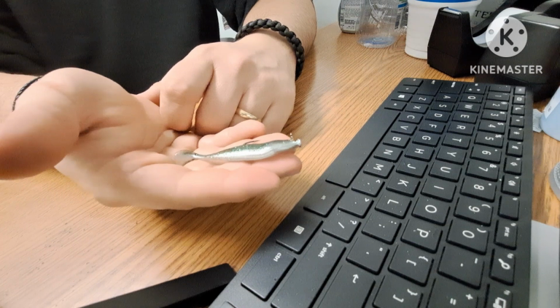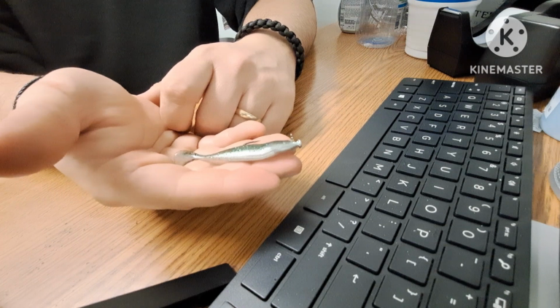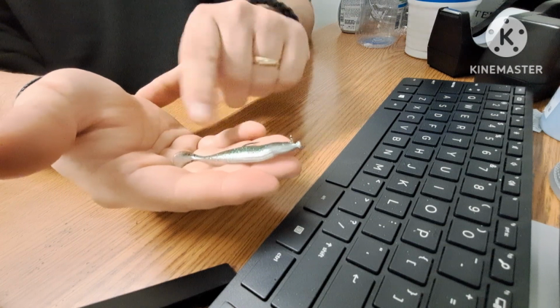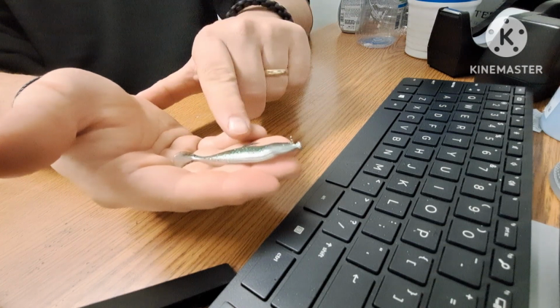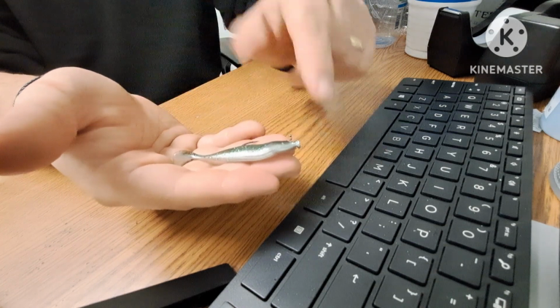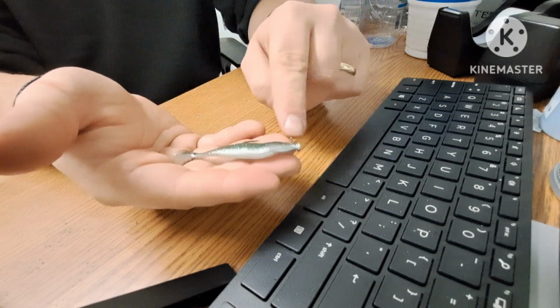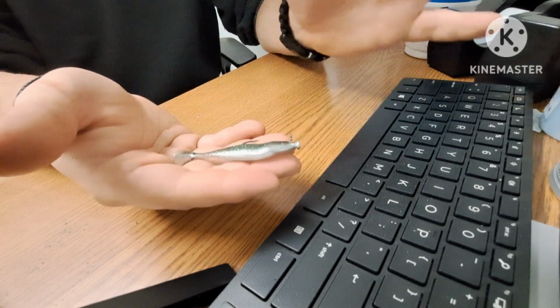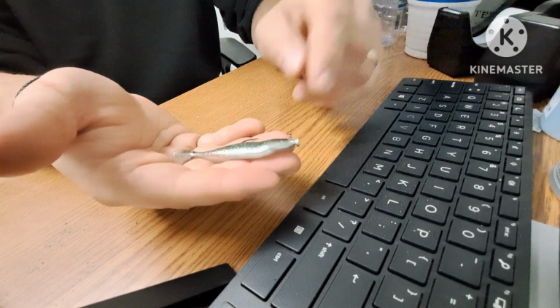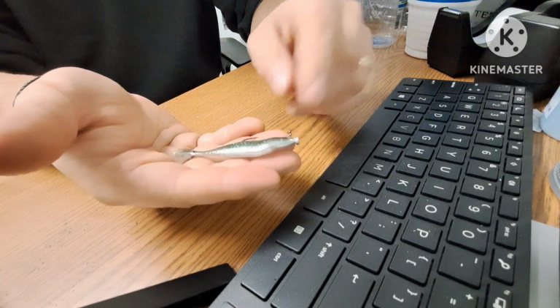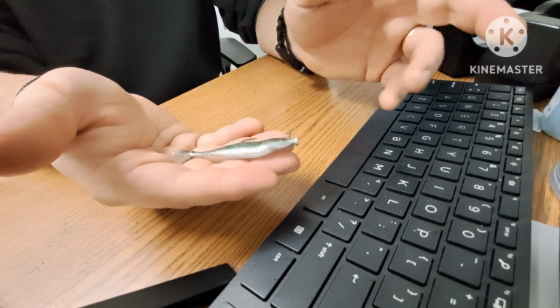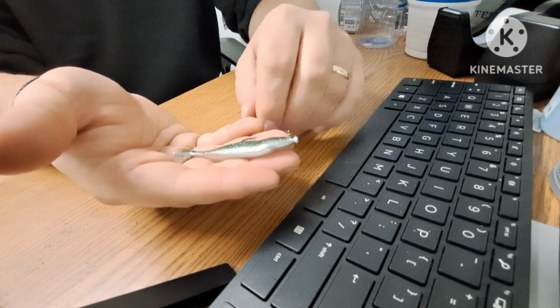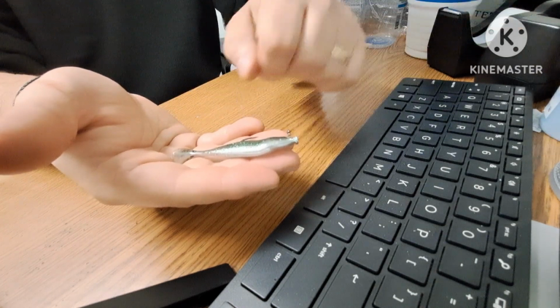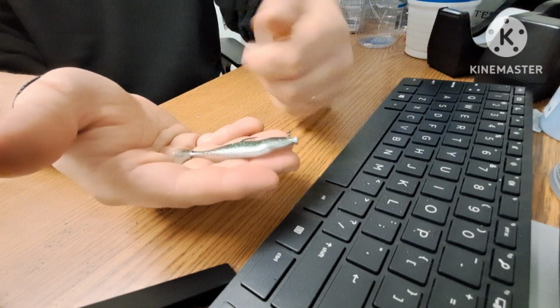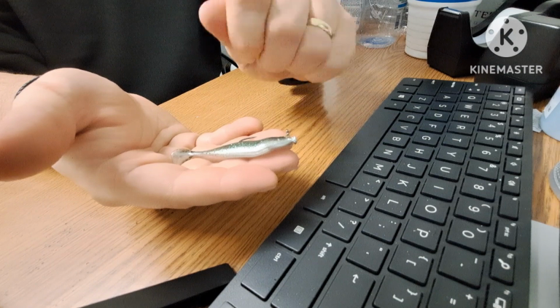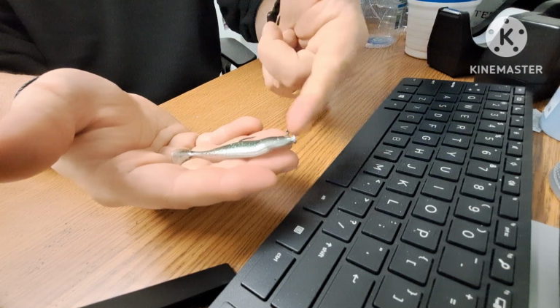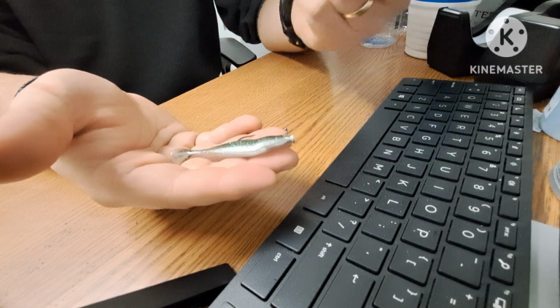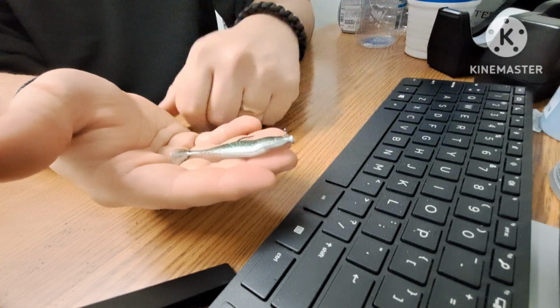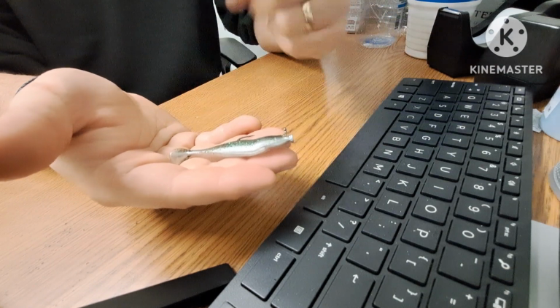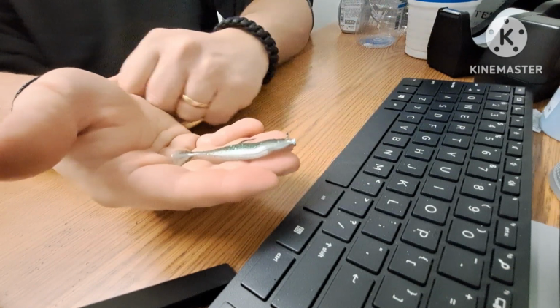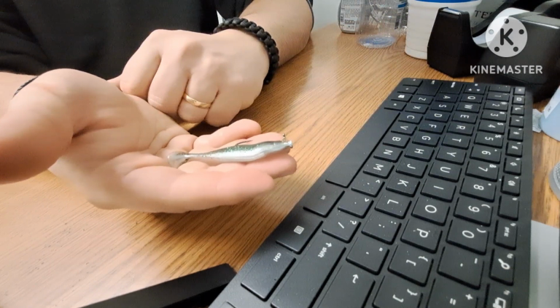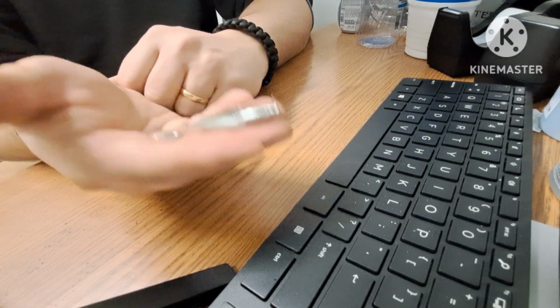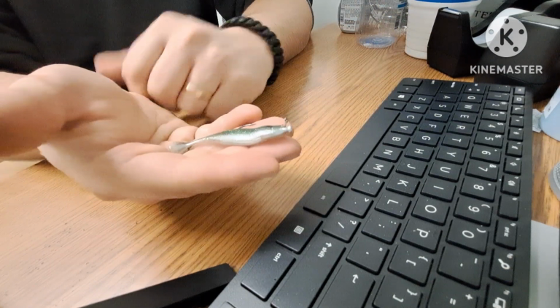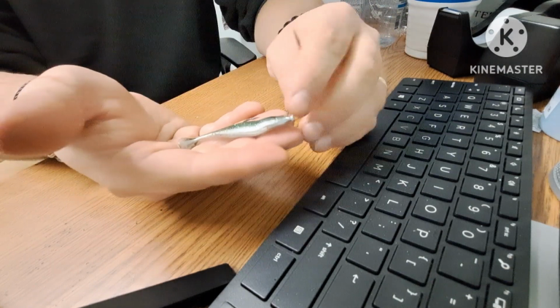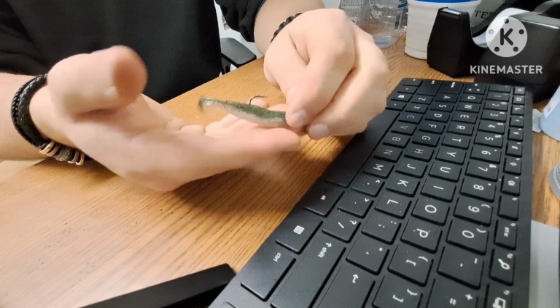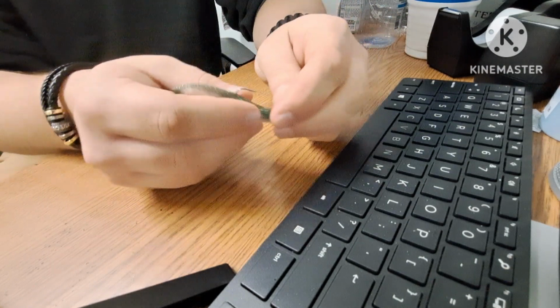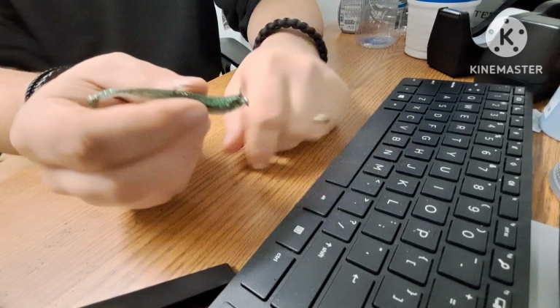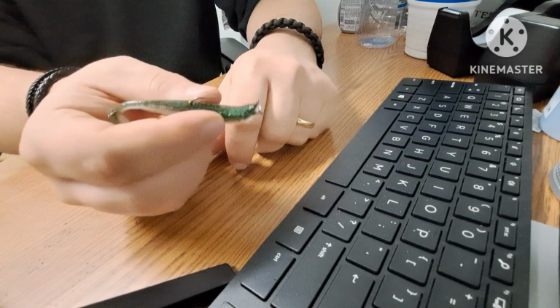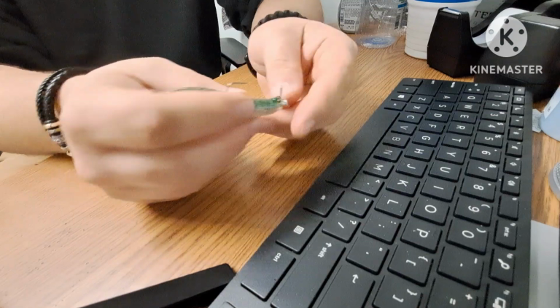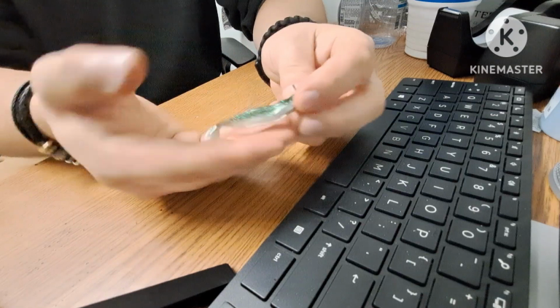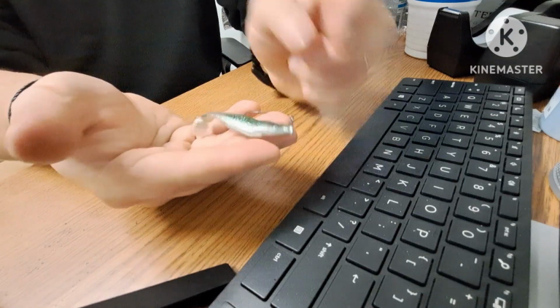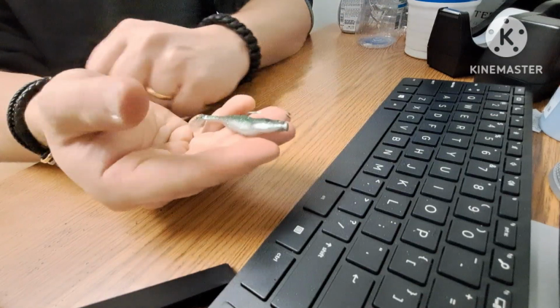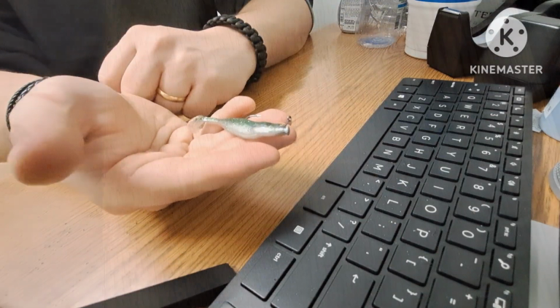They're actually making specific hooks for the hover rig now, but a lot of people just take flipping hooks and bend the eyelet up. That's the second finesse rig I wanted to show you today.